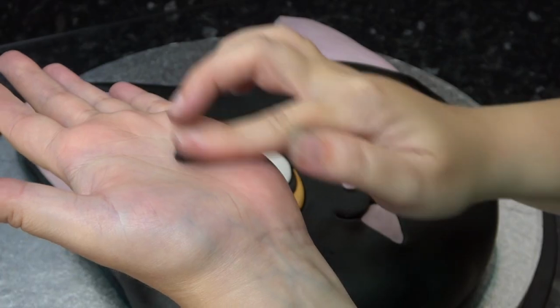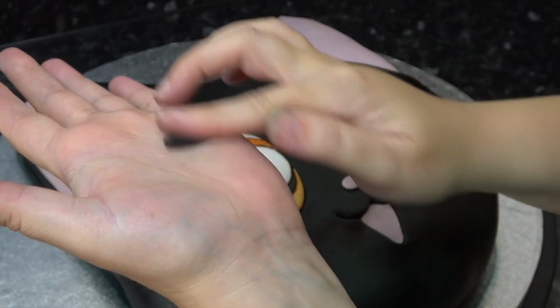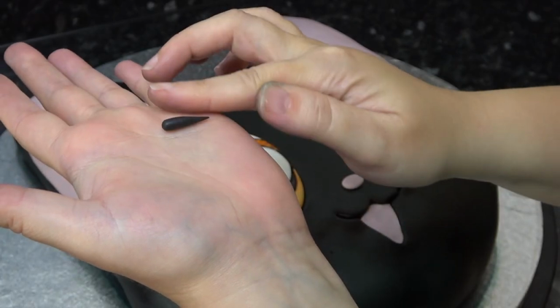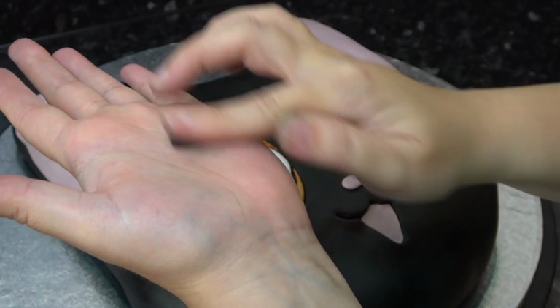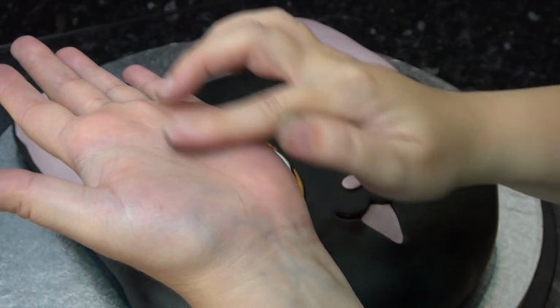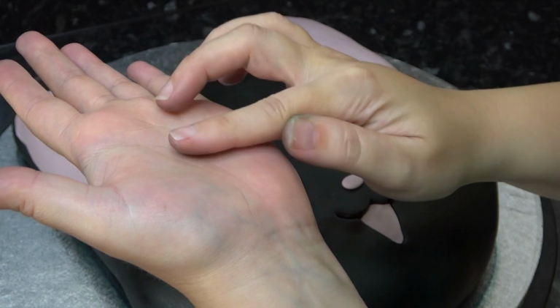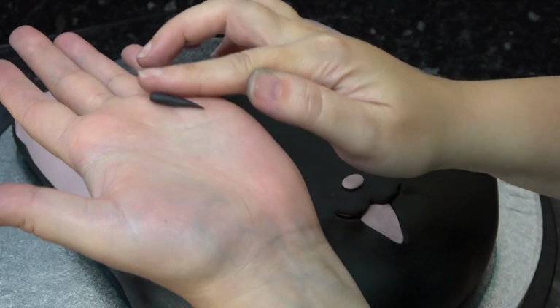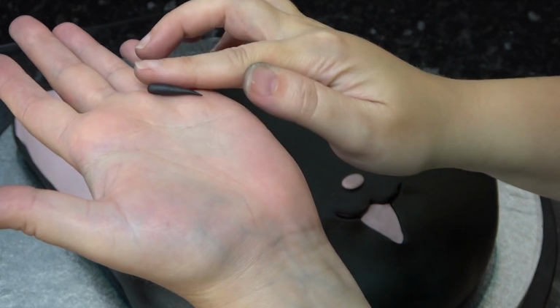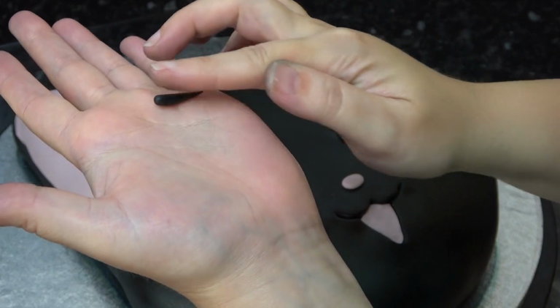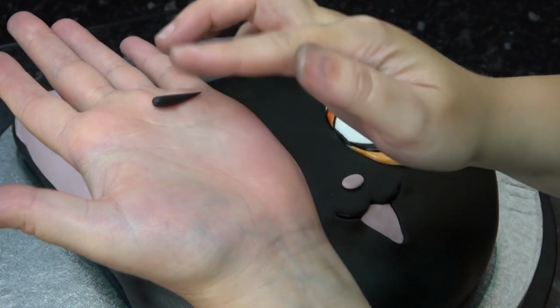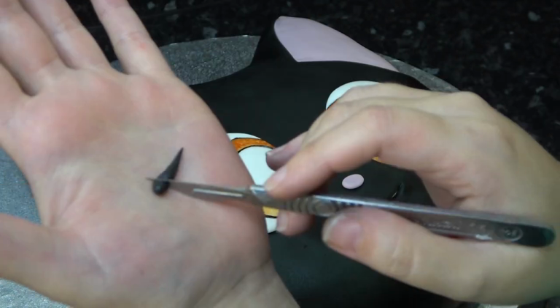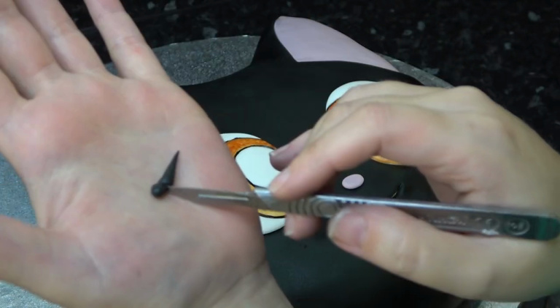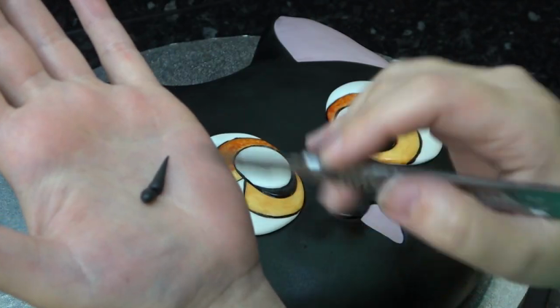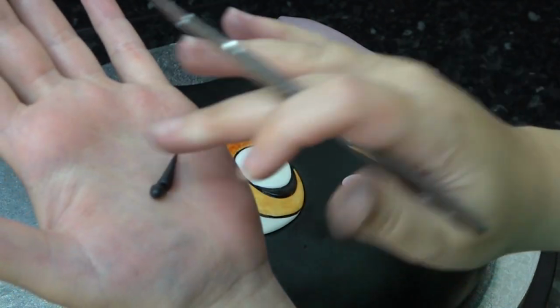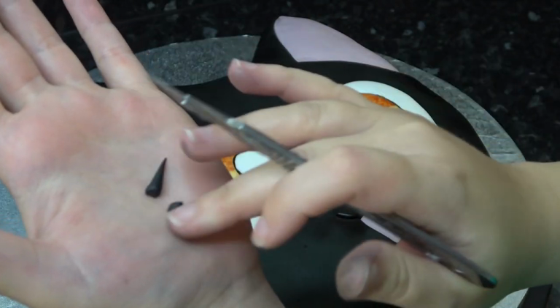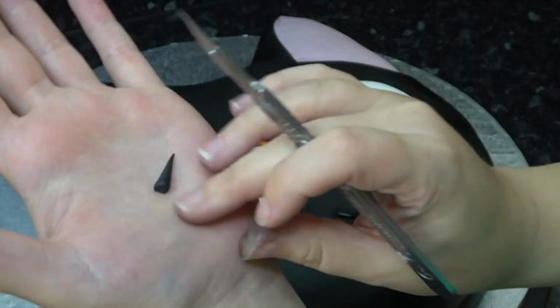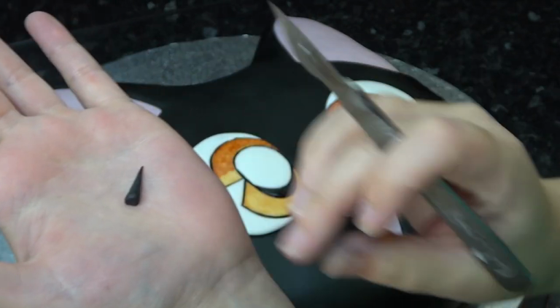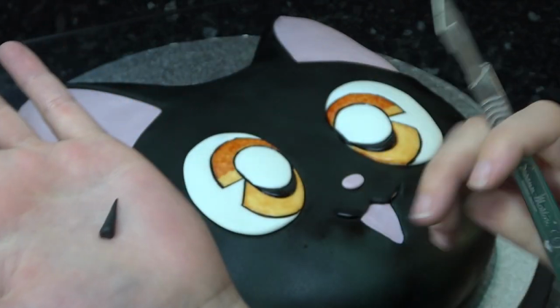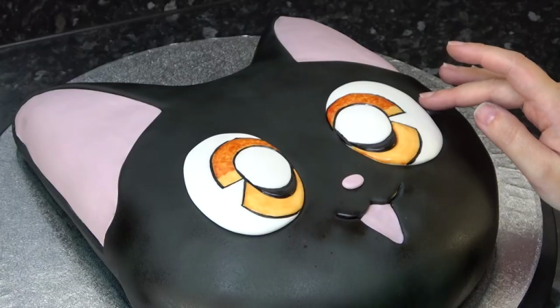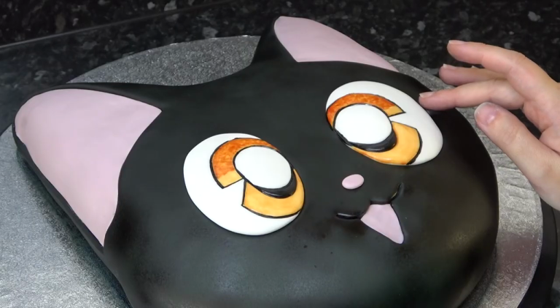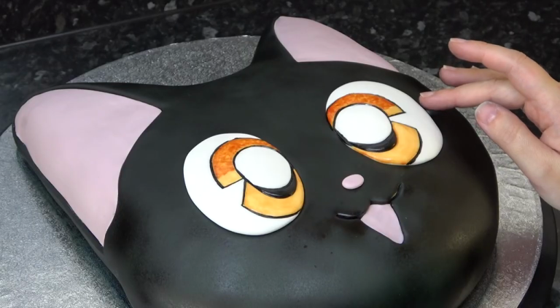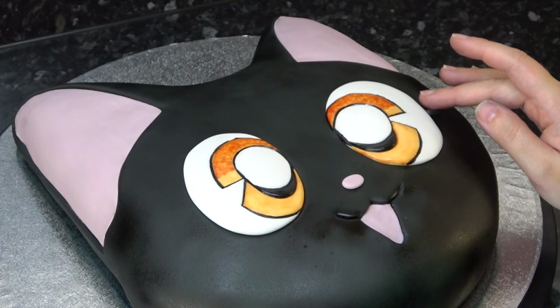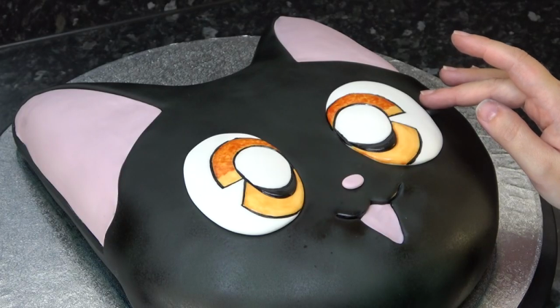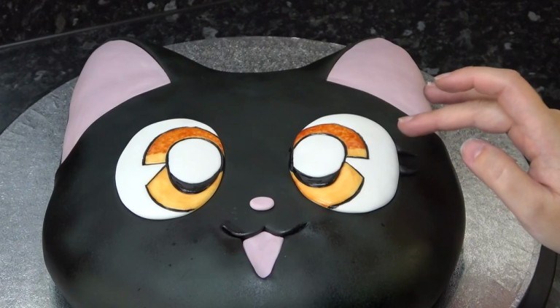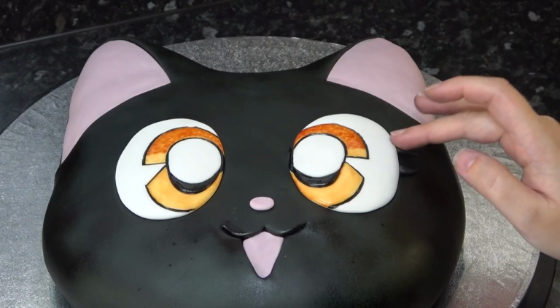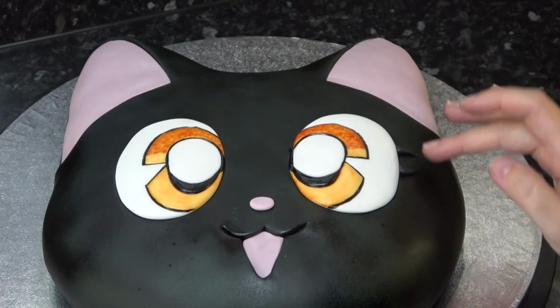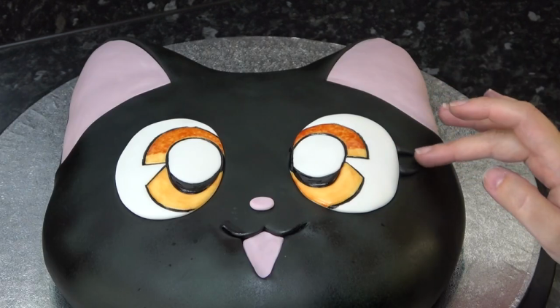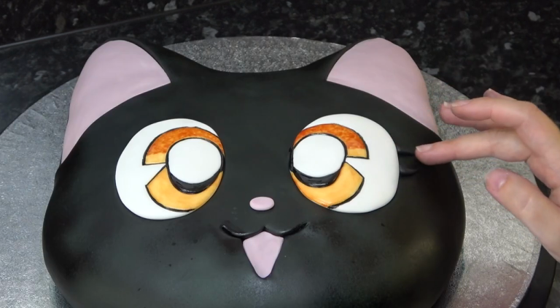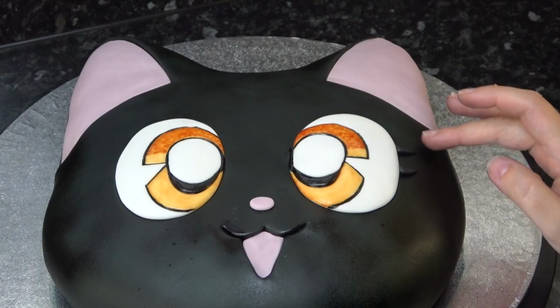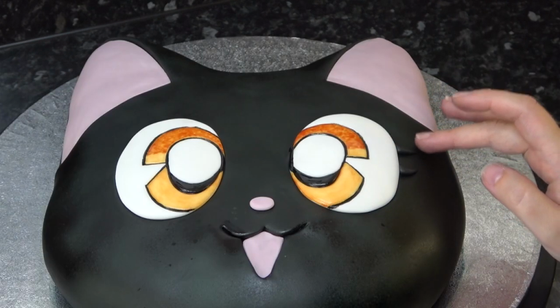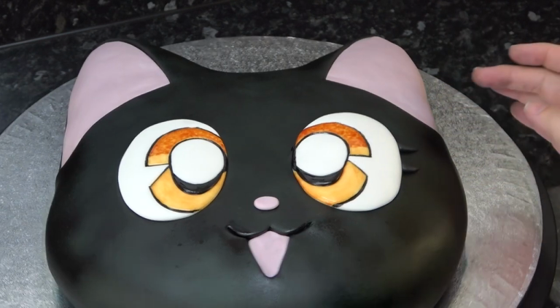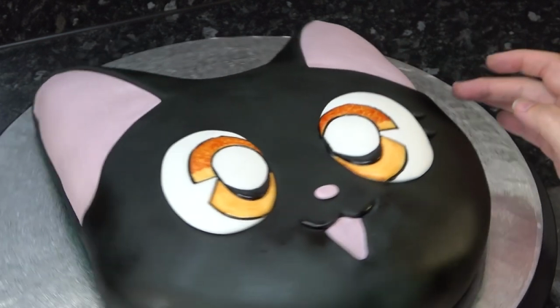Now I'm using actual black paste for the features, cutting small cones to add as eyelashes turning them upwards, and small little pieces for eyebrows.